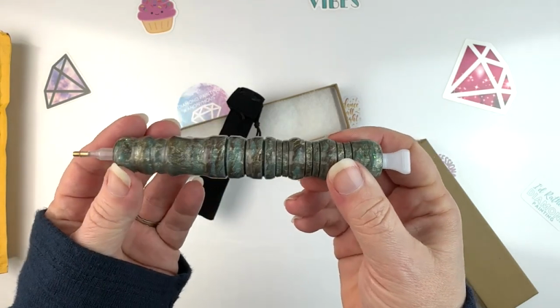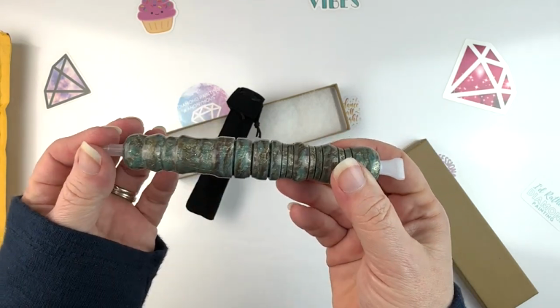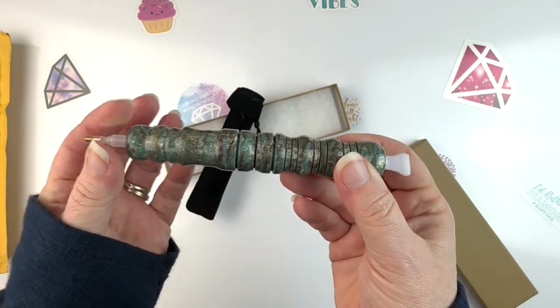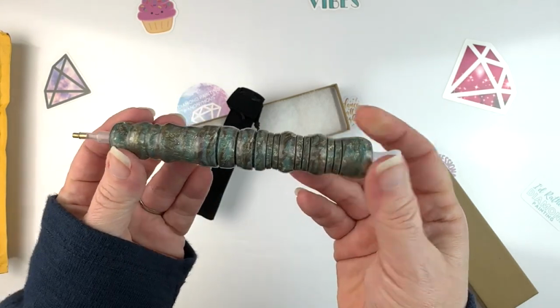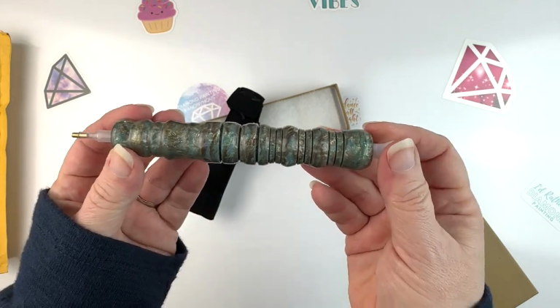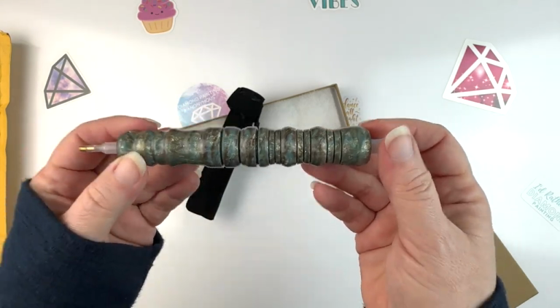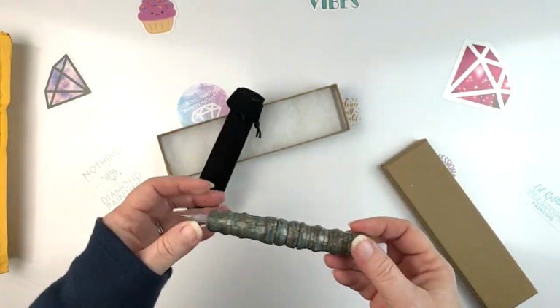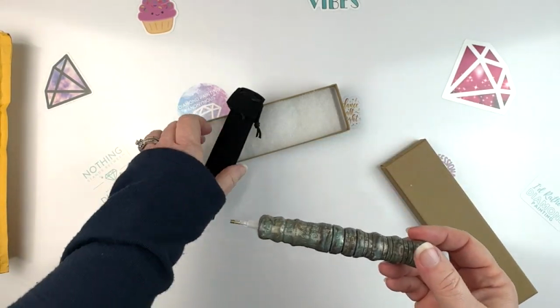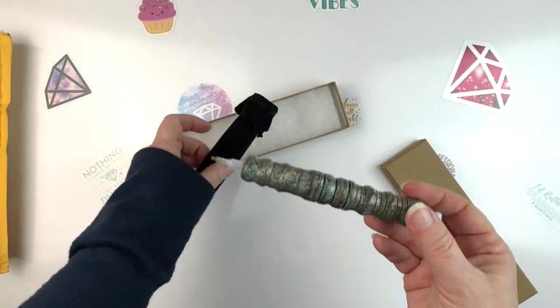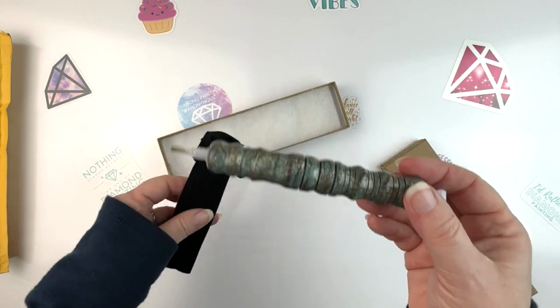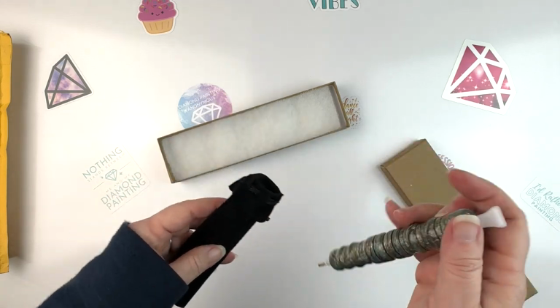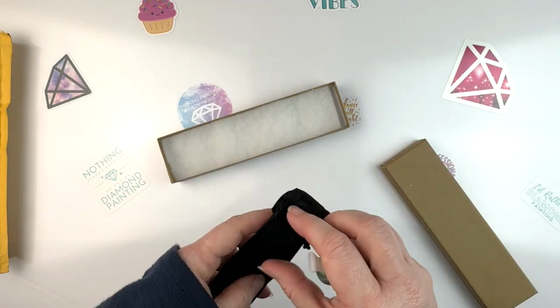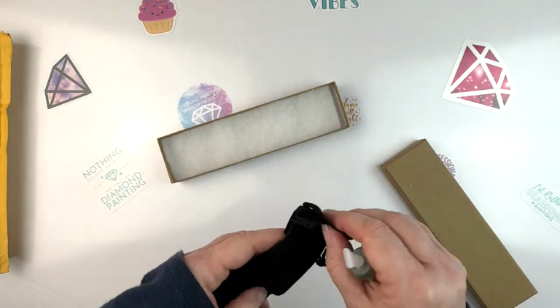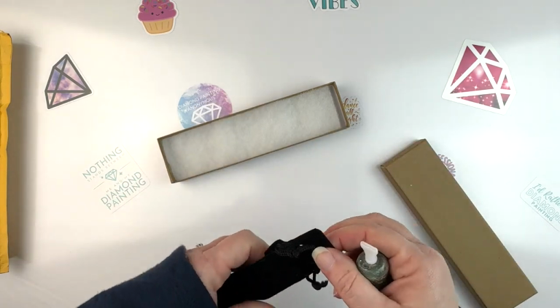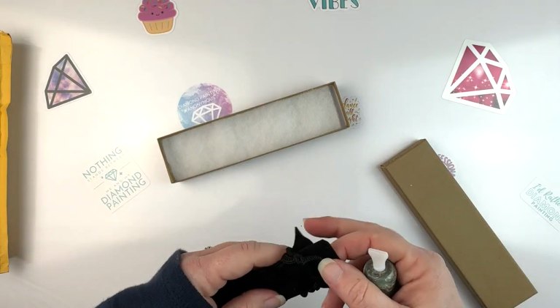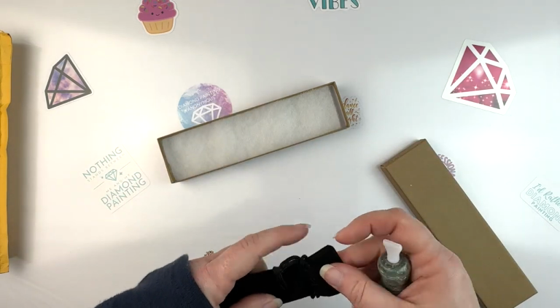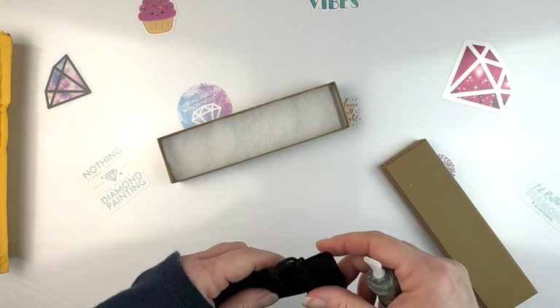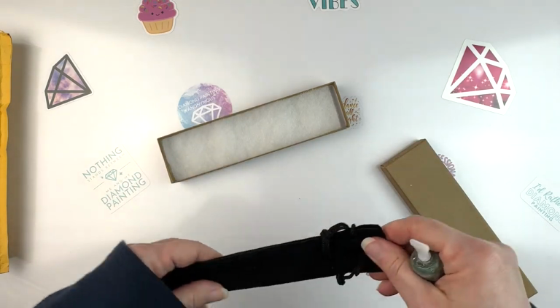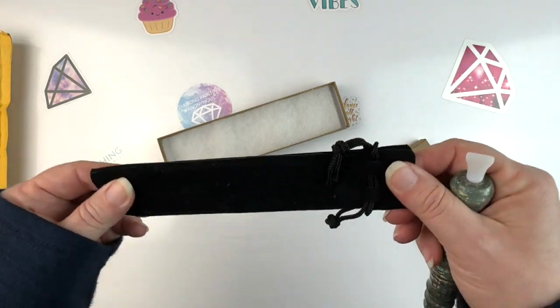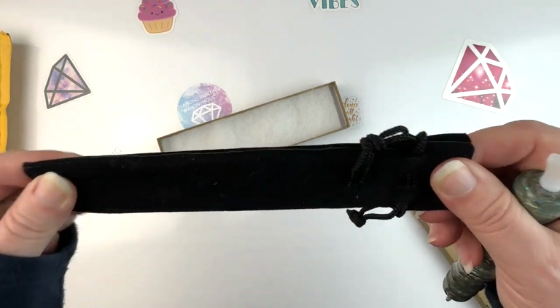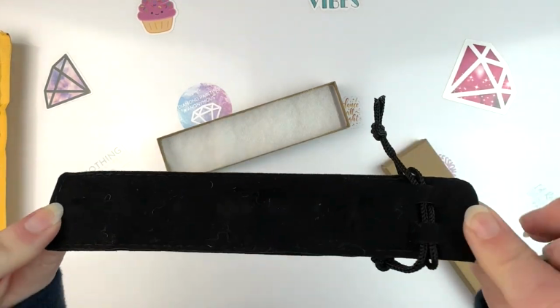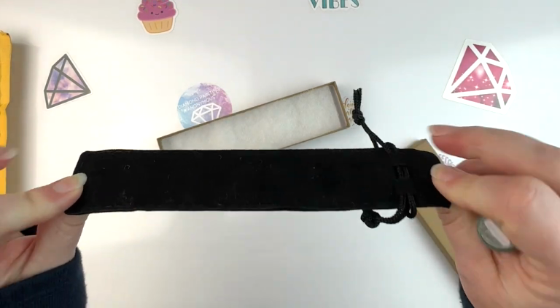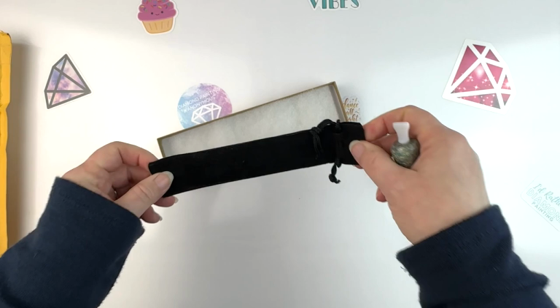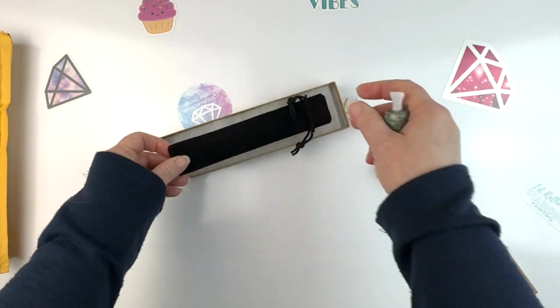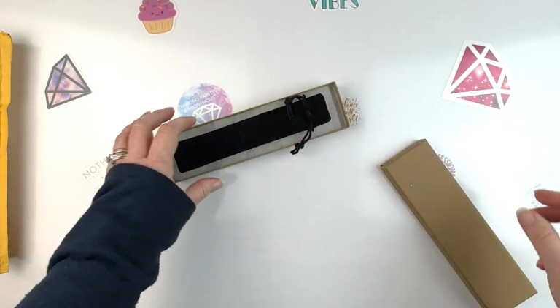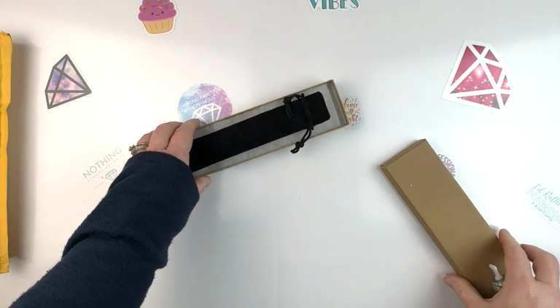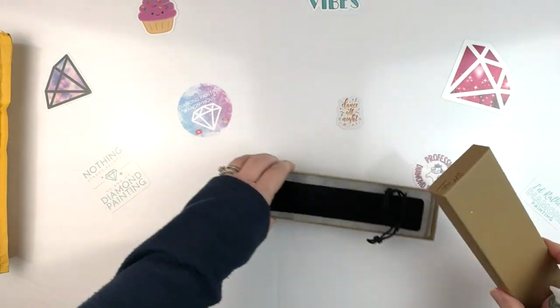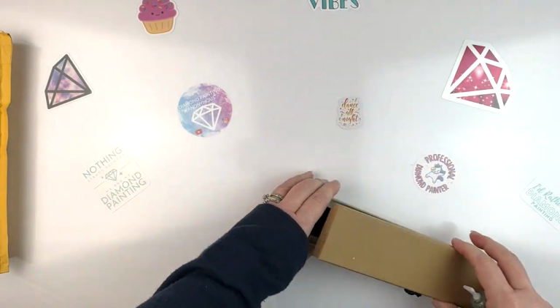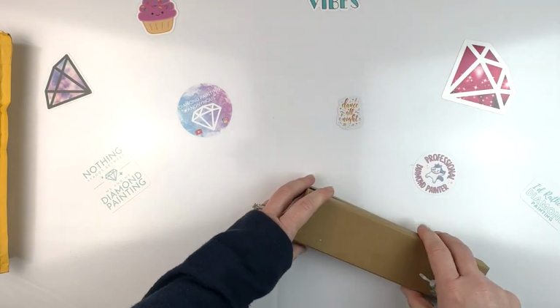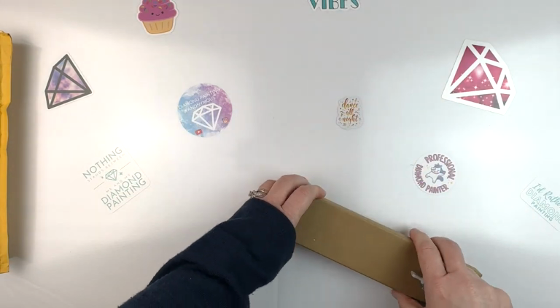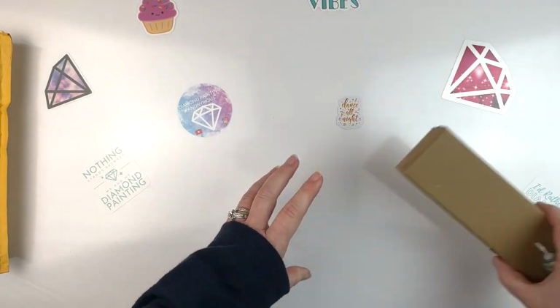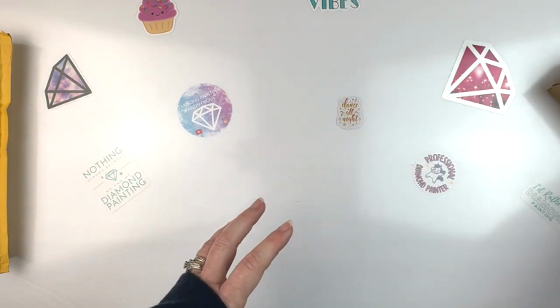I'll replace the plastic tips and then try it out. You'll probably see it again on the channel in some stitching chats and things. It came in a lovely little sleeve. Make sure you check them out.